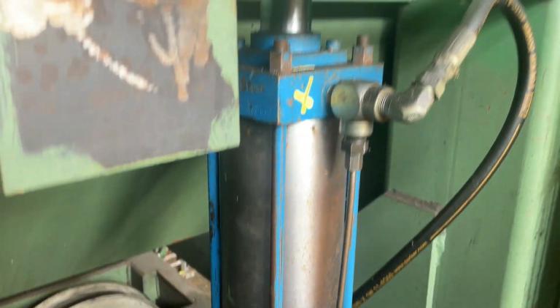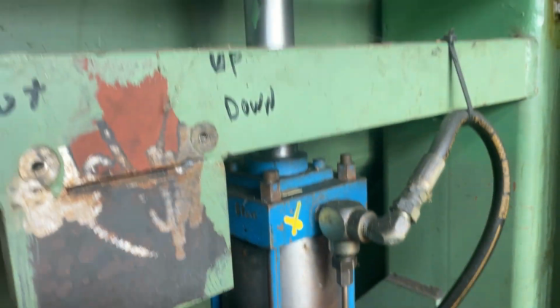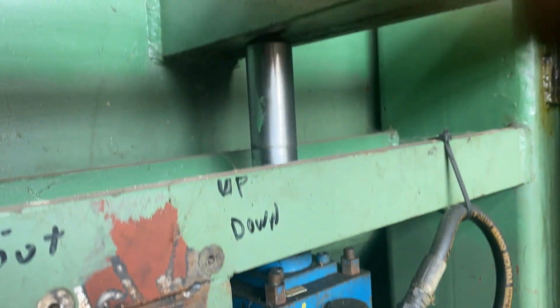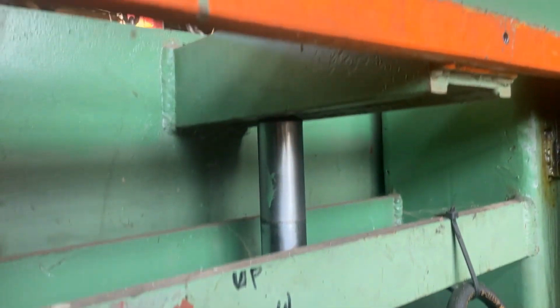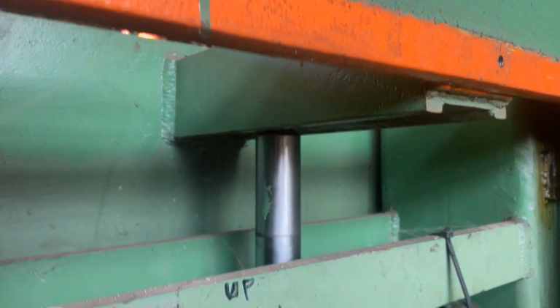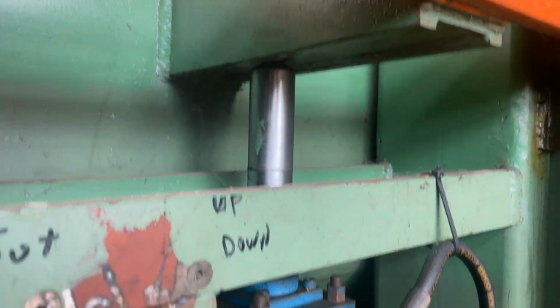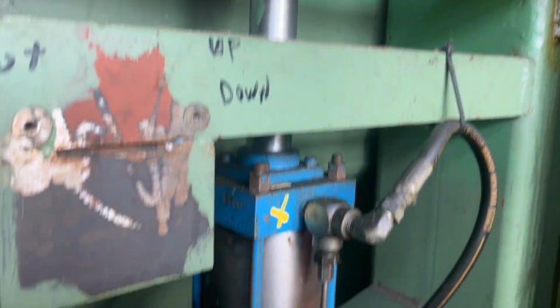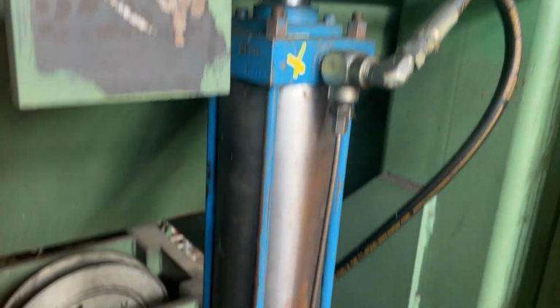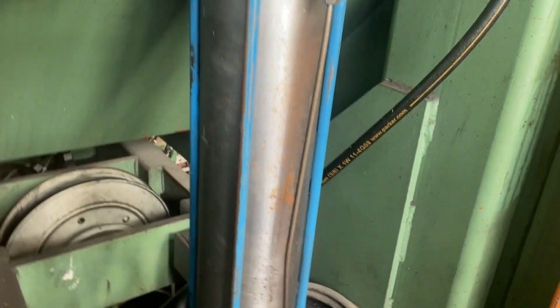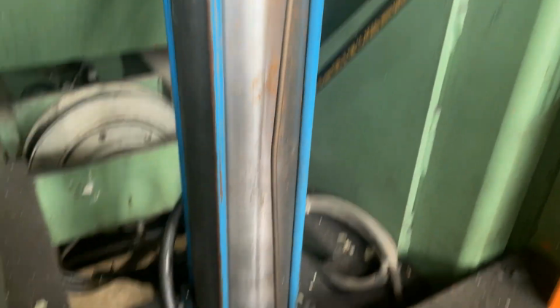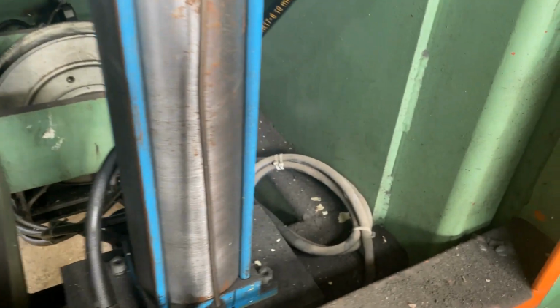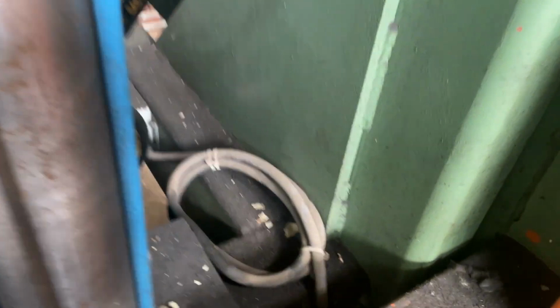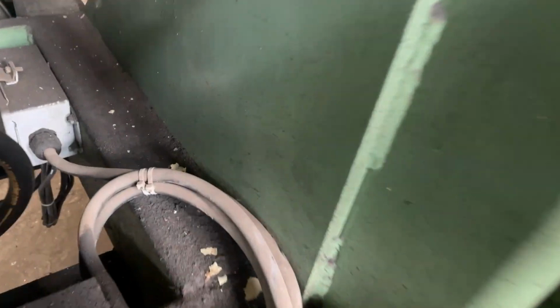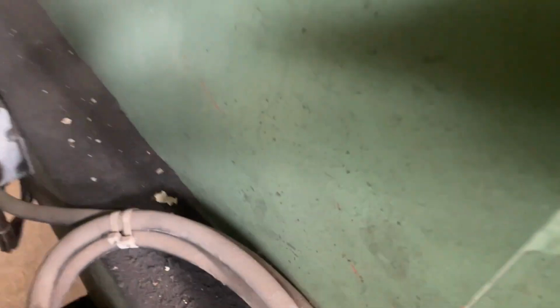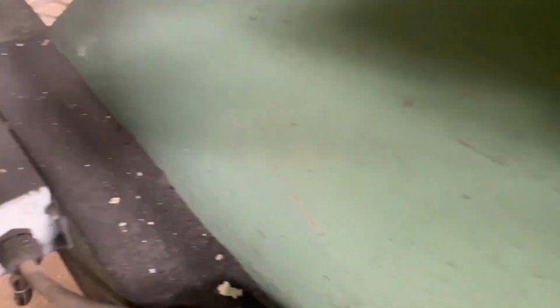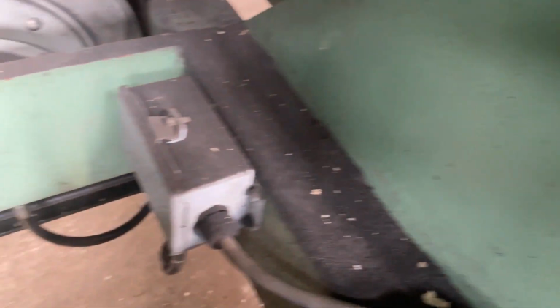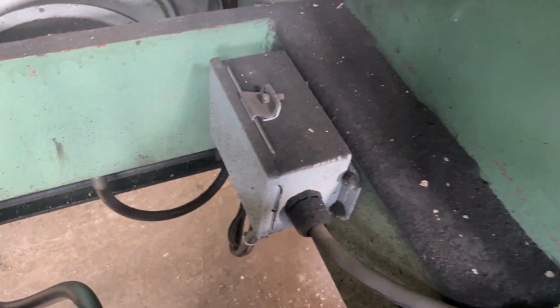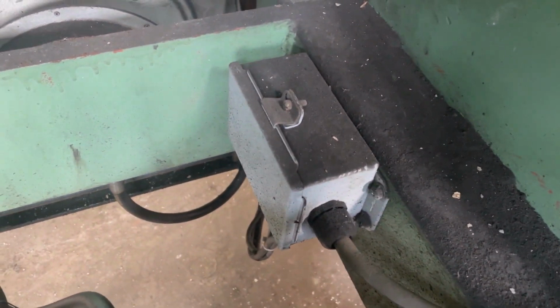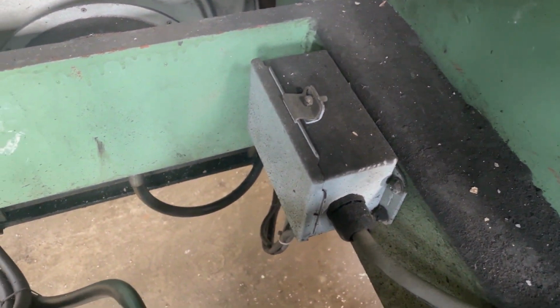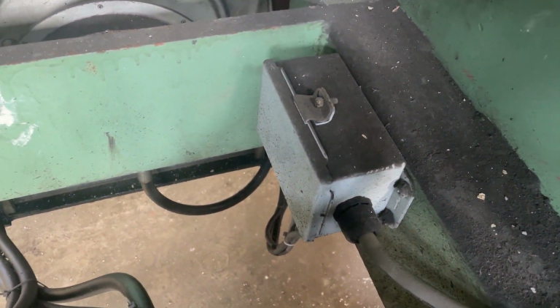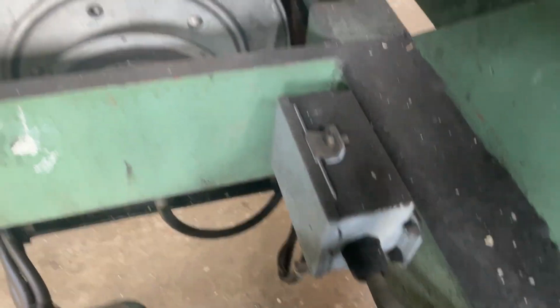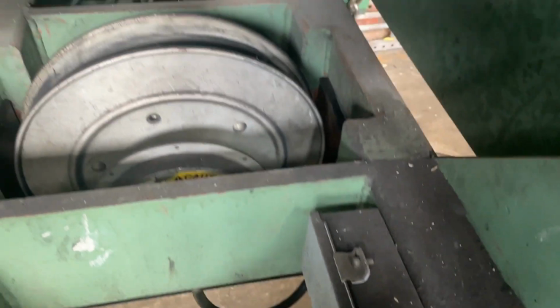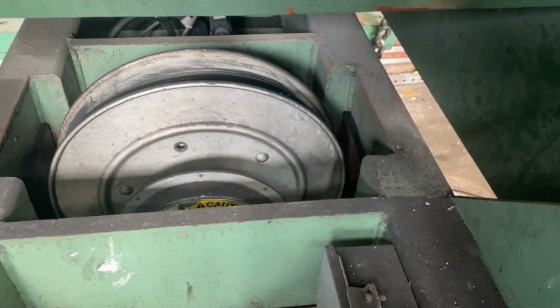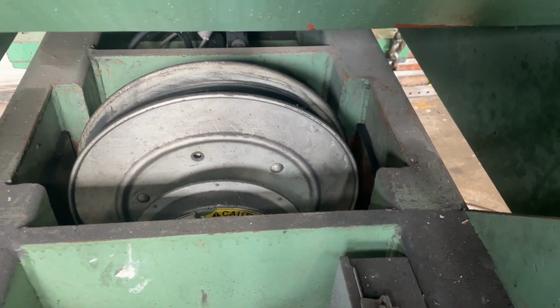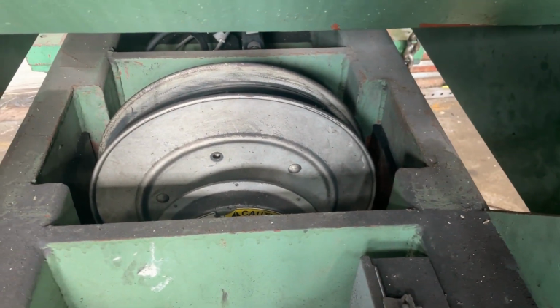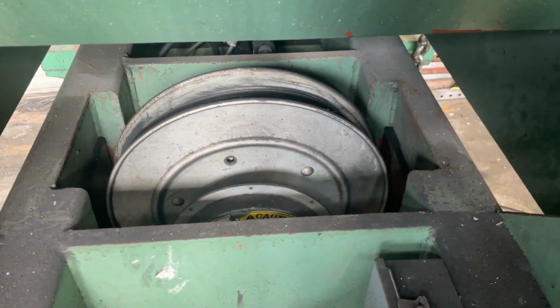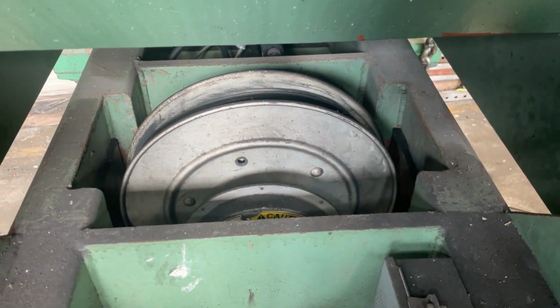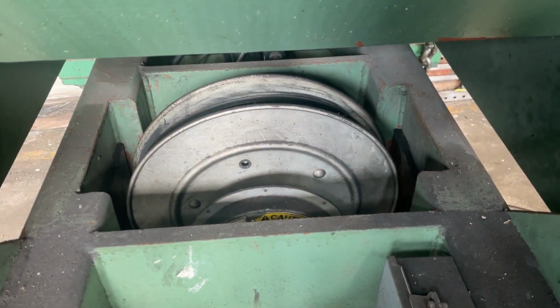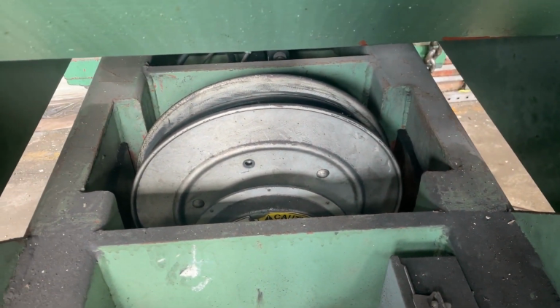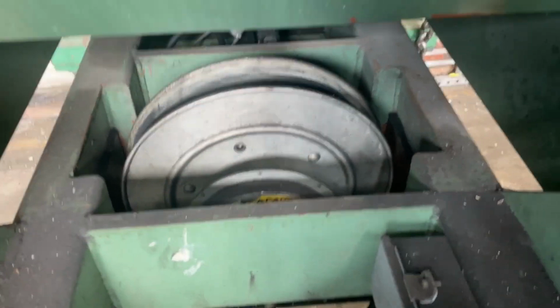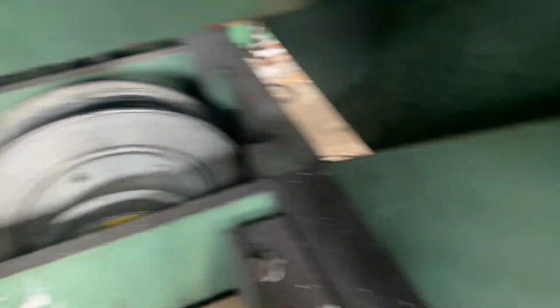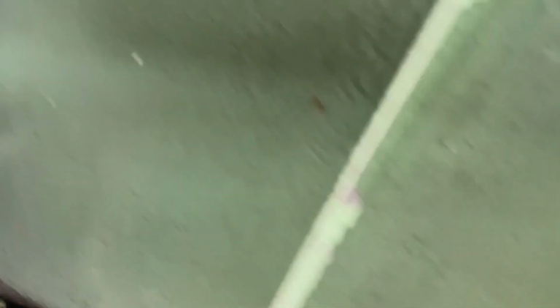Here is a junction box where the wiring comes in, and a cord reel for the incoming and outgoing hydraulic coil lines.